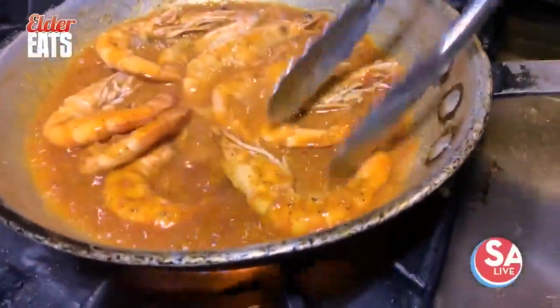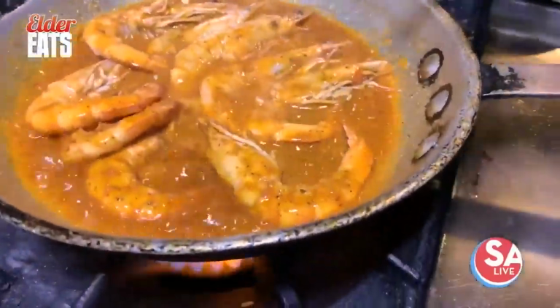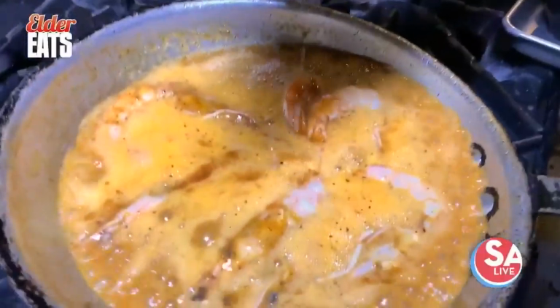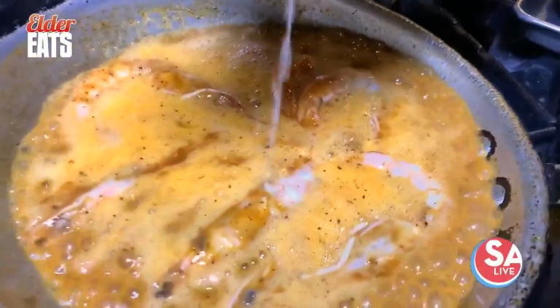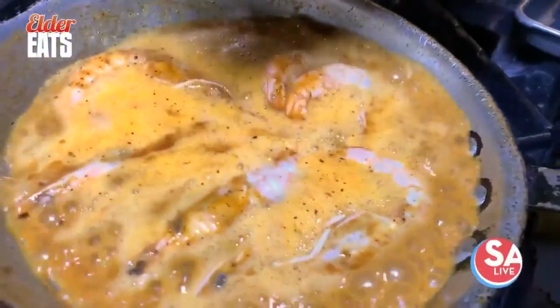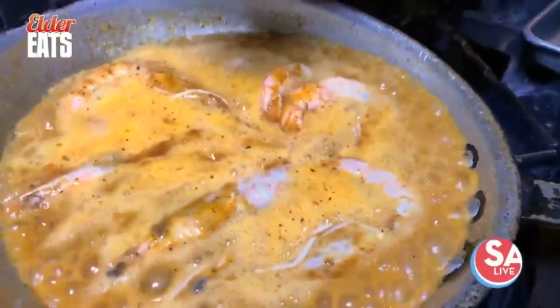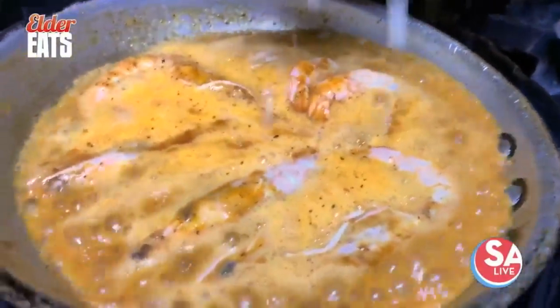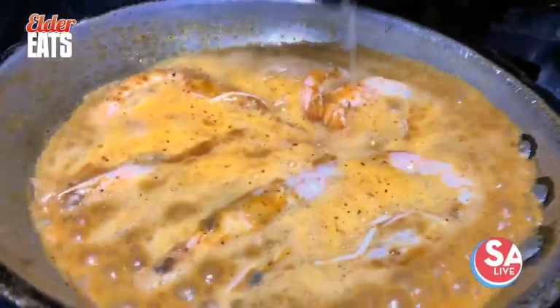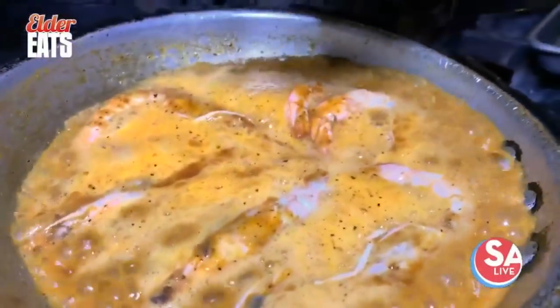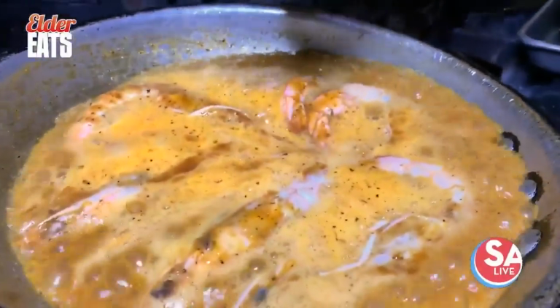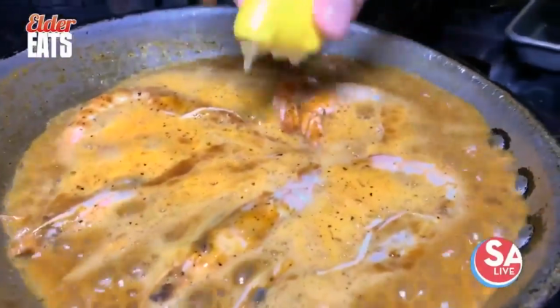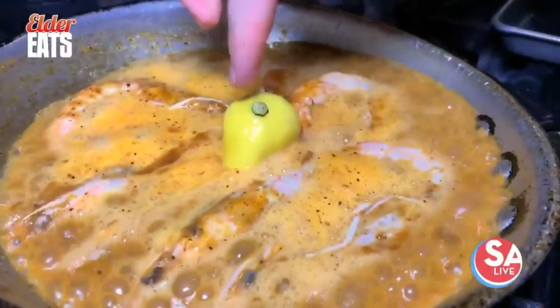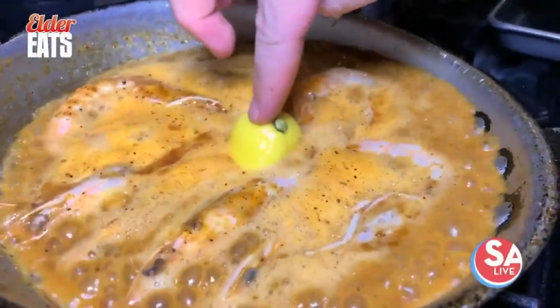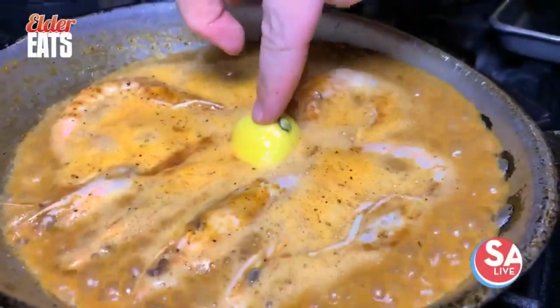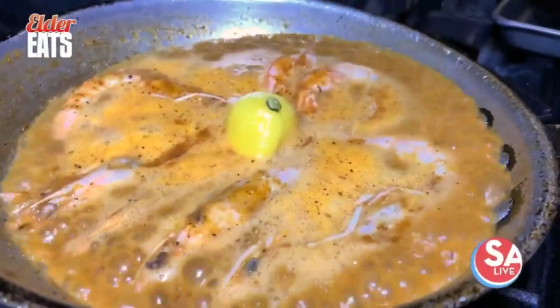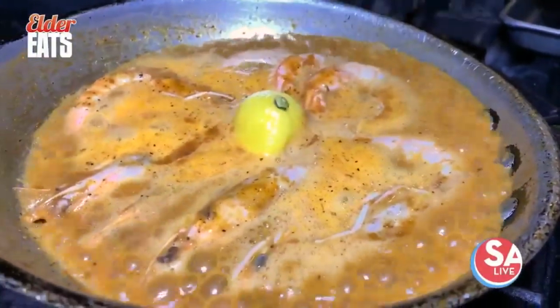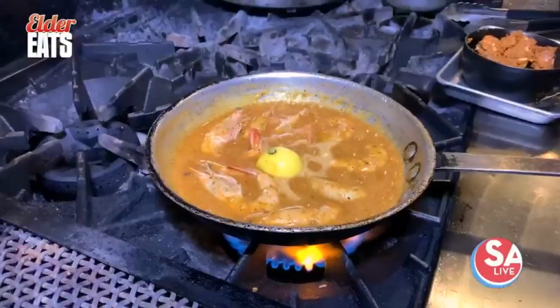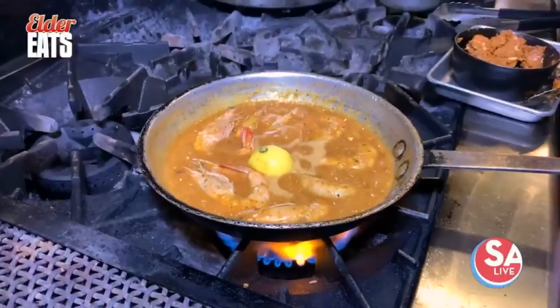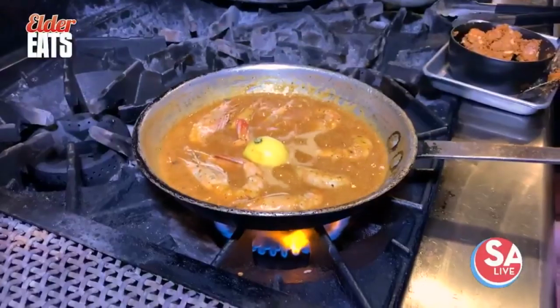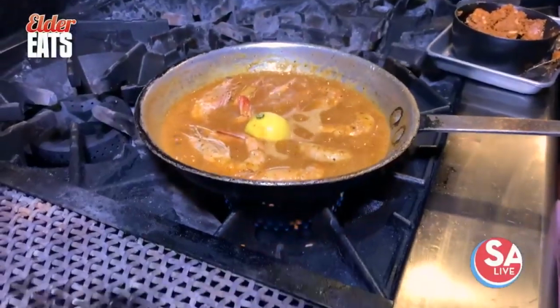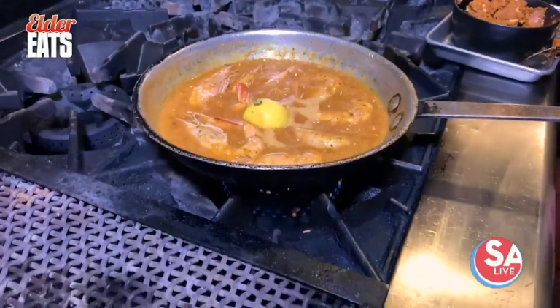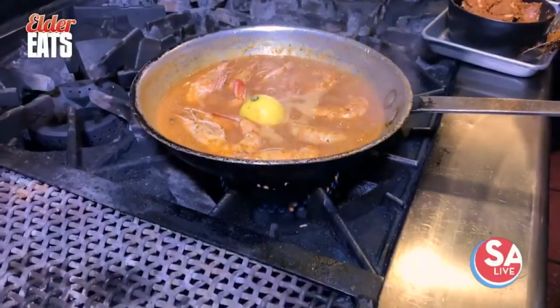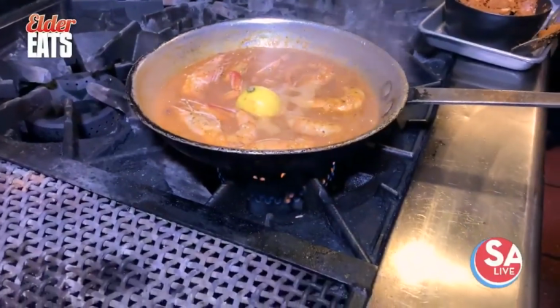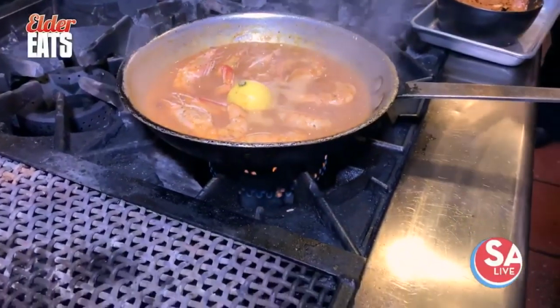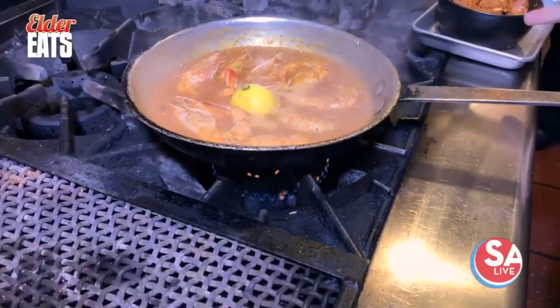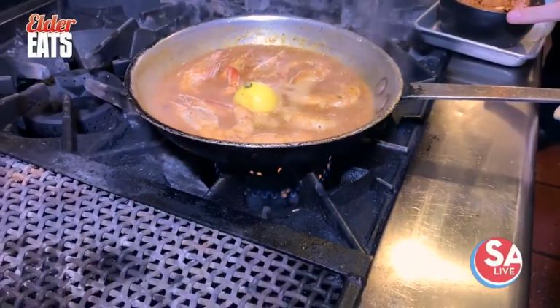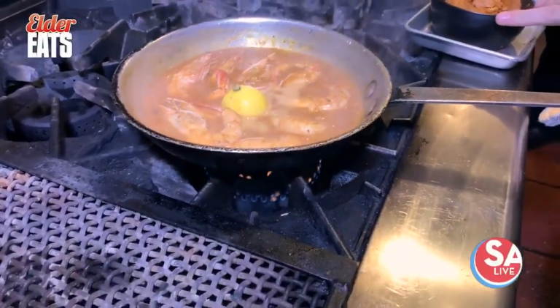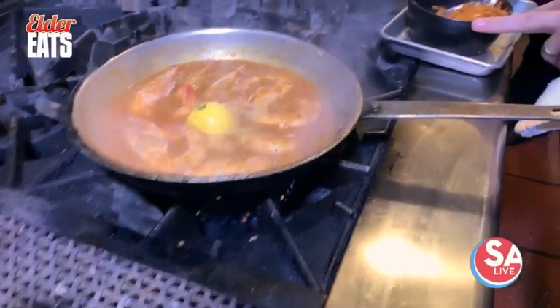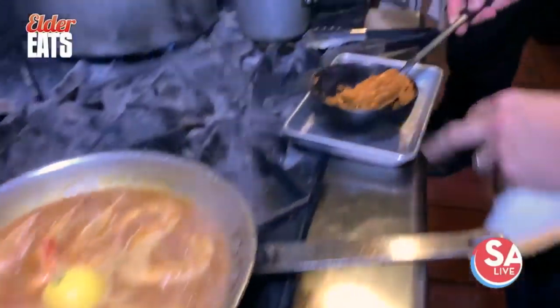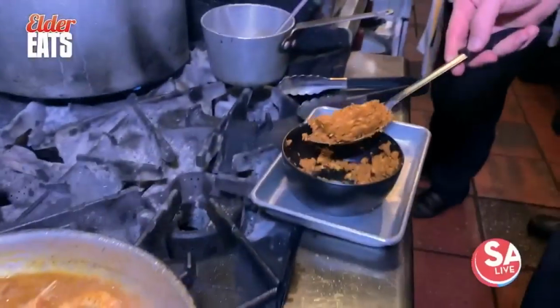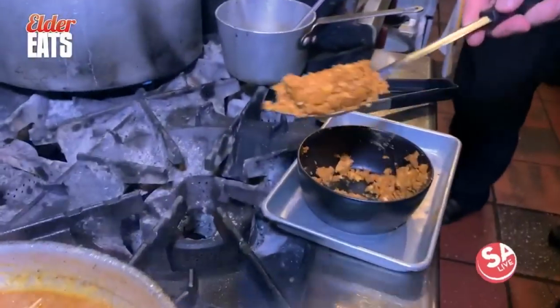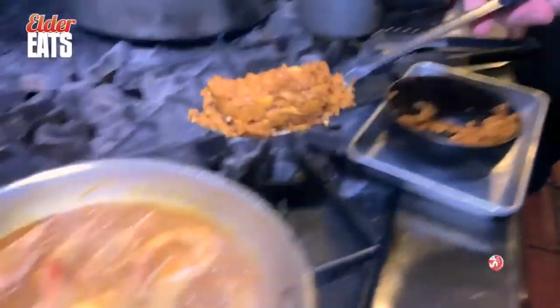The lemon's got so much great flavor and oil in the peel, so I'm going to throw that whole thing in there. Then I'm going to turn the heat off and take the last bit of that butter.